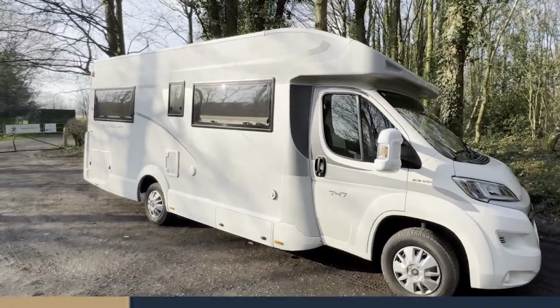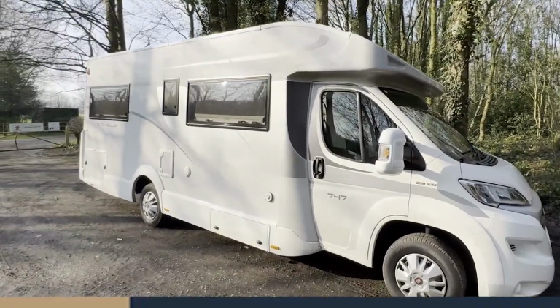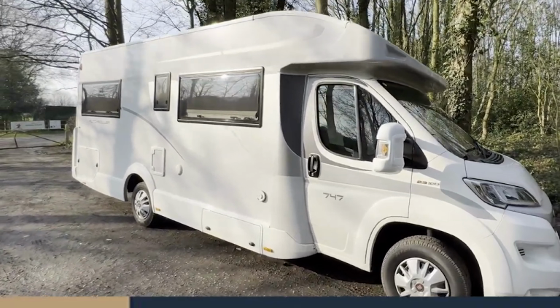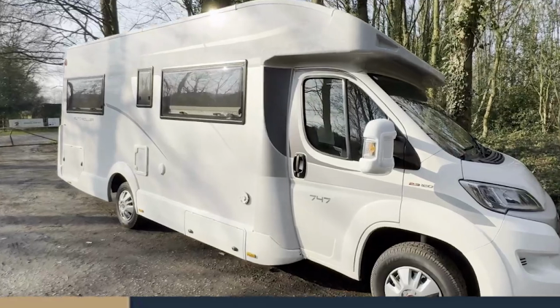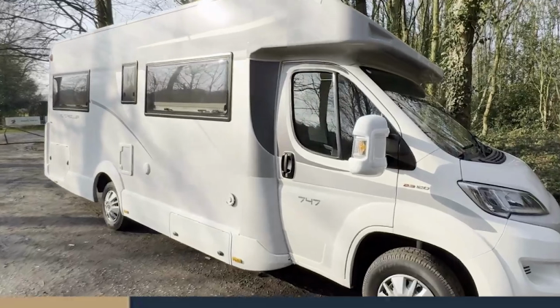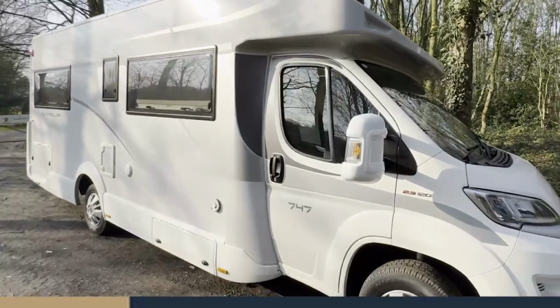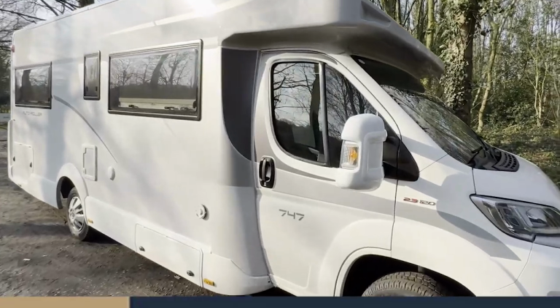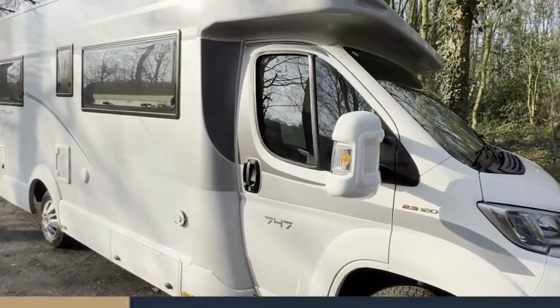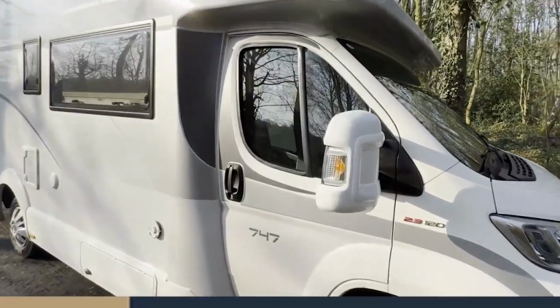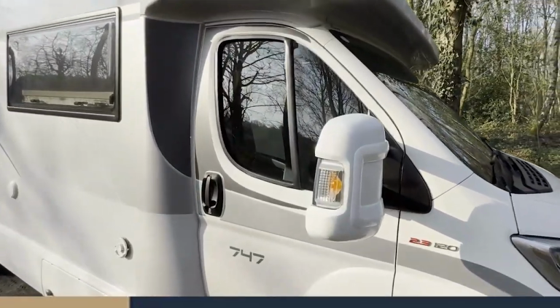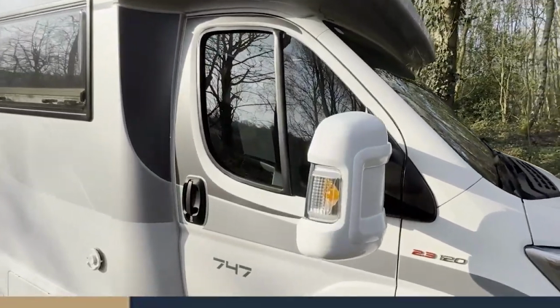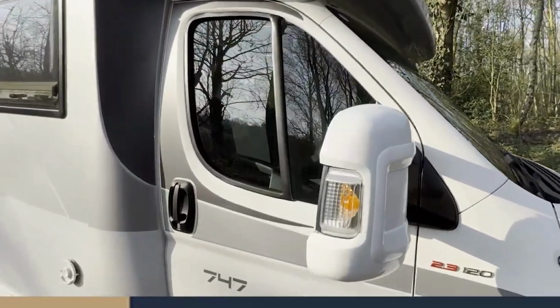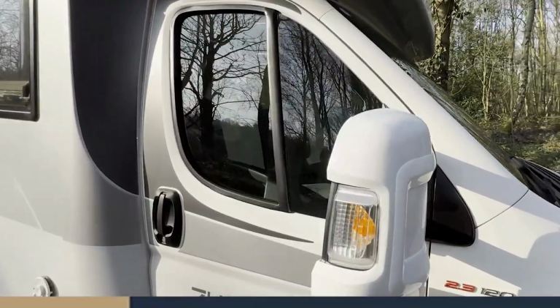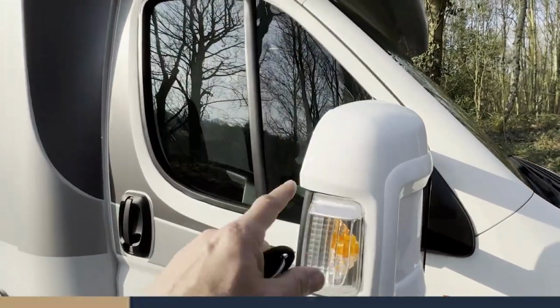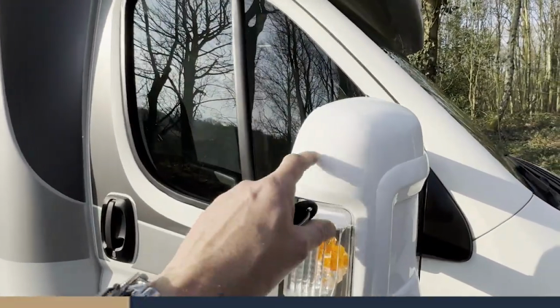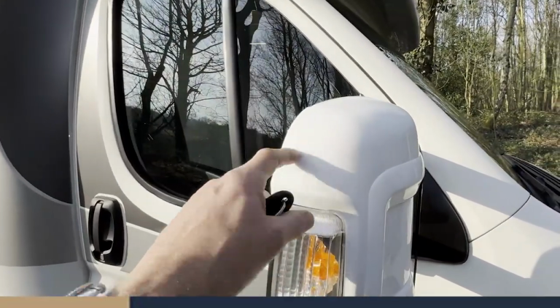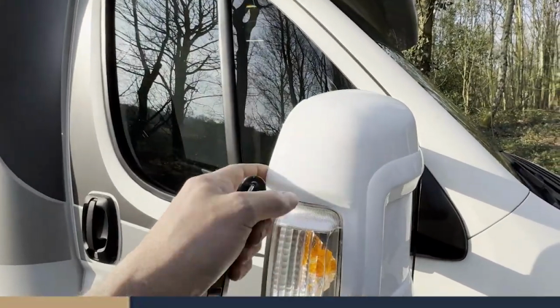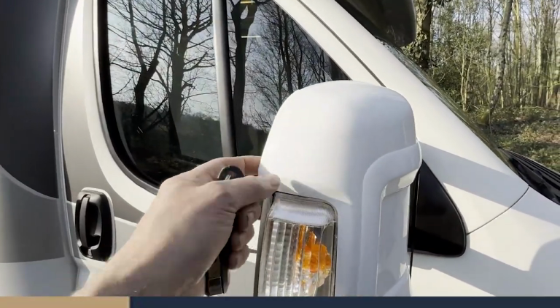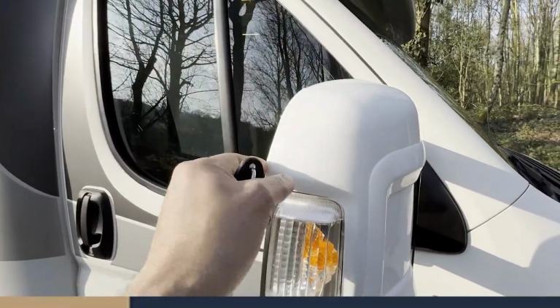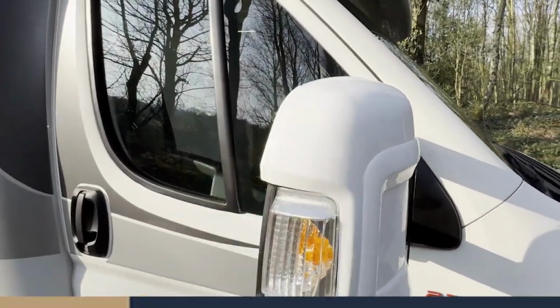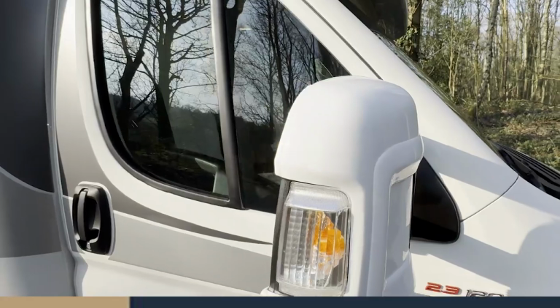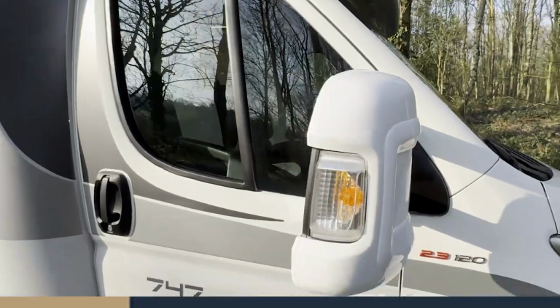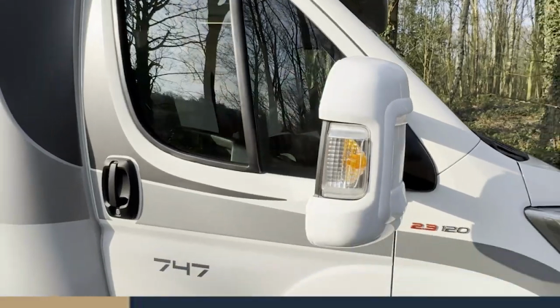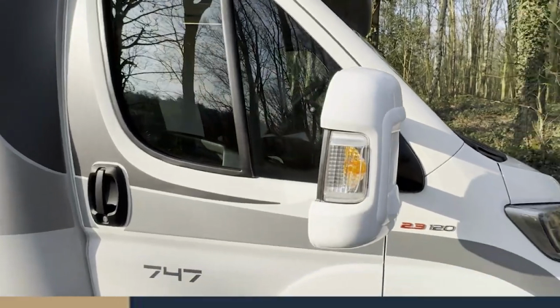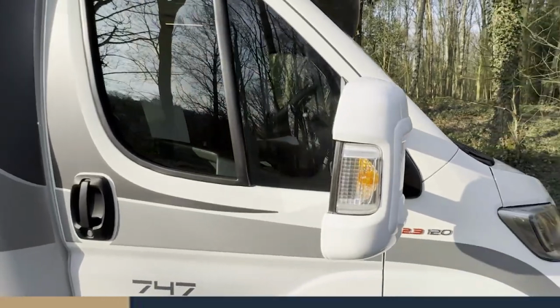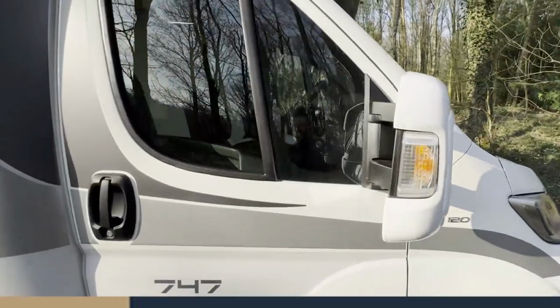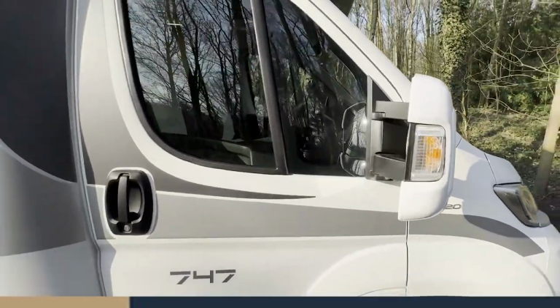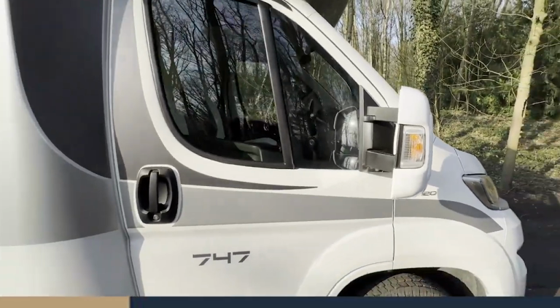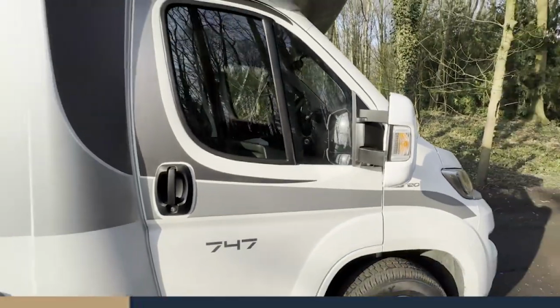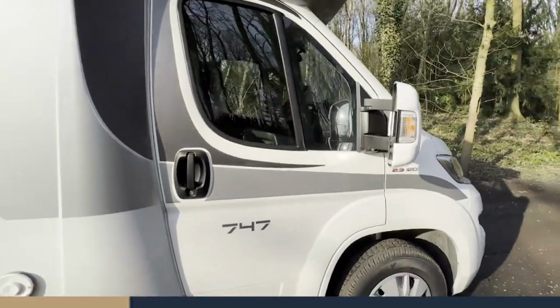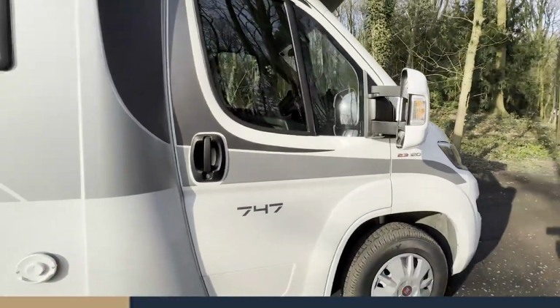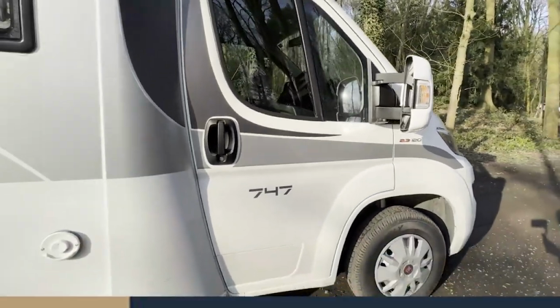Starting from the driver's side, you can see we've got protective wing mirror covers — that saves any unnecessary charges.